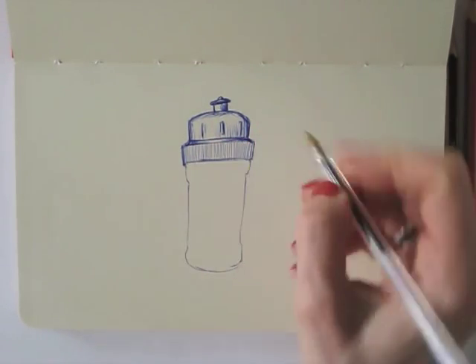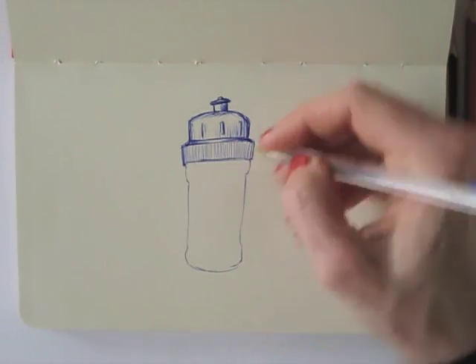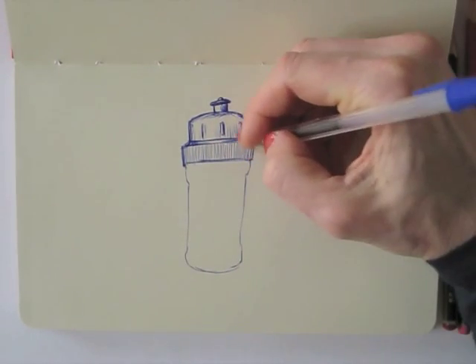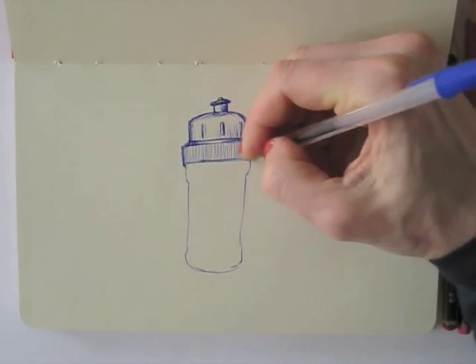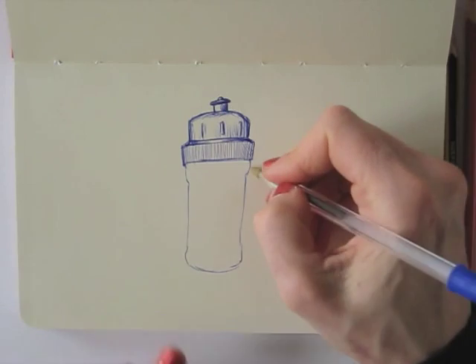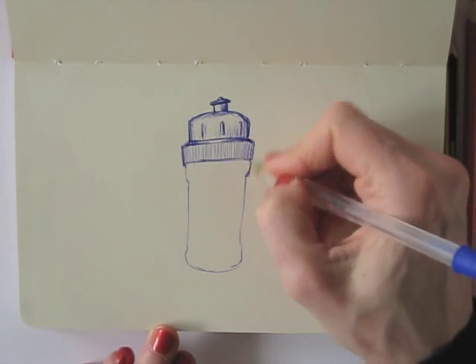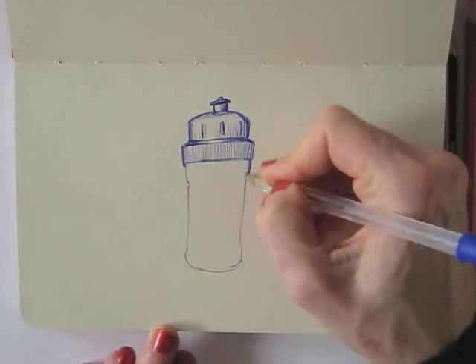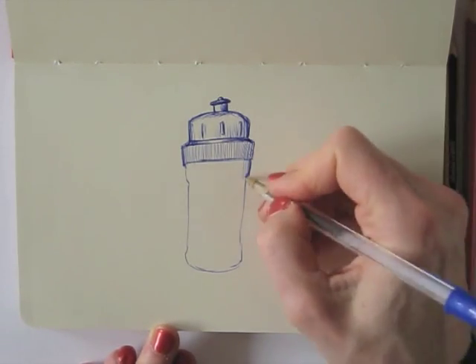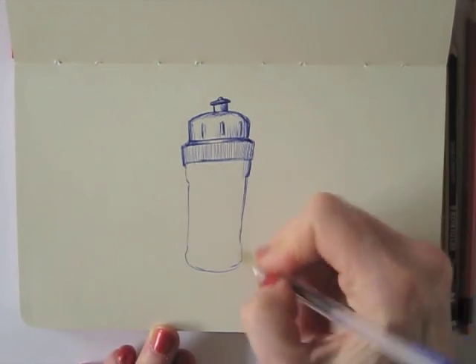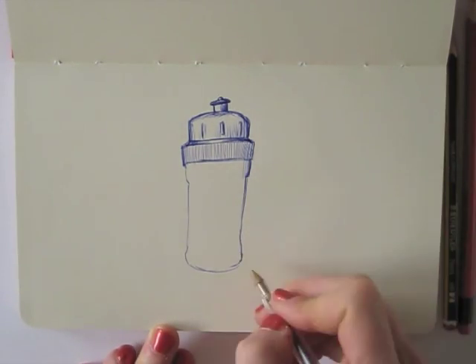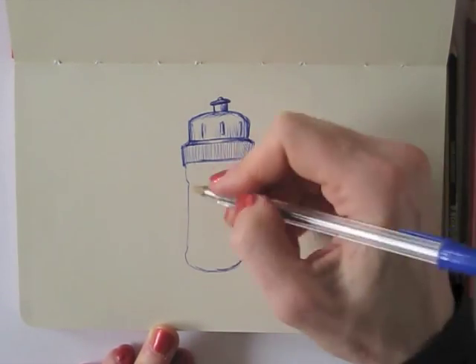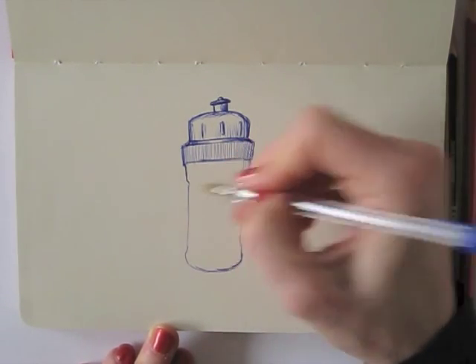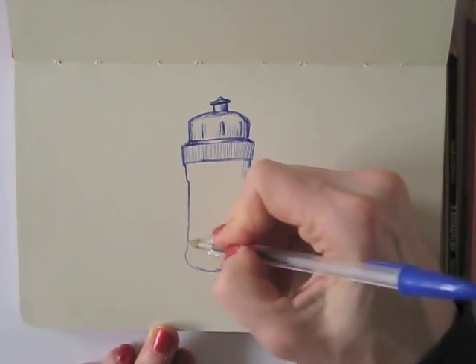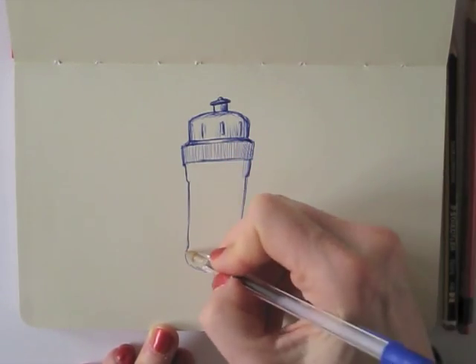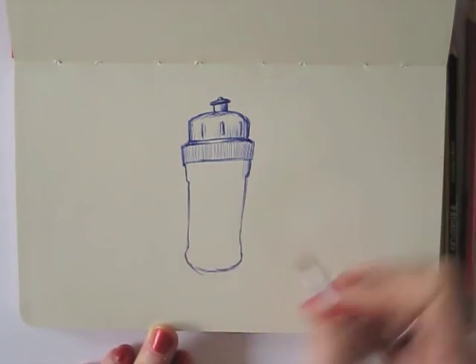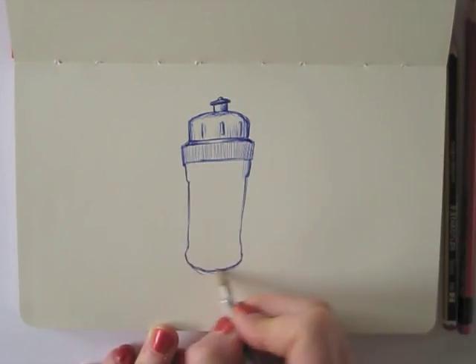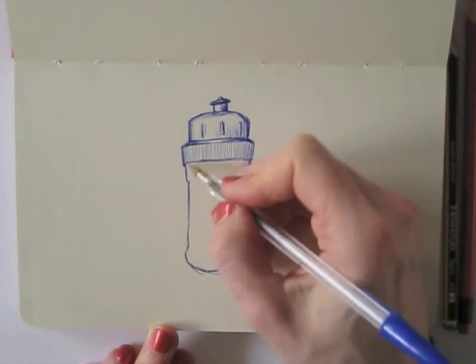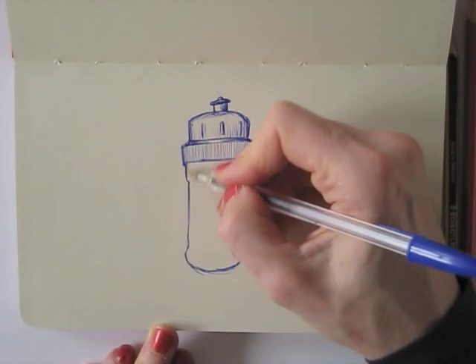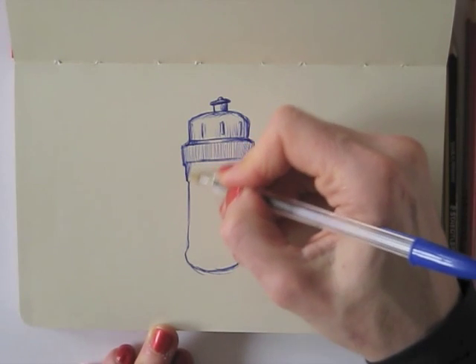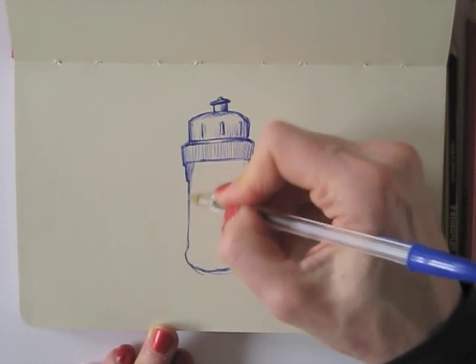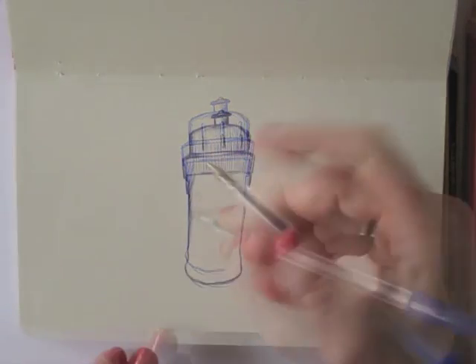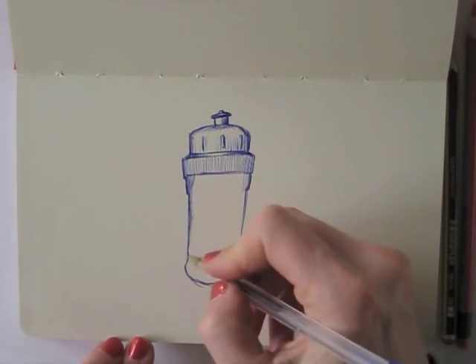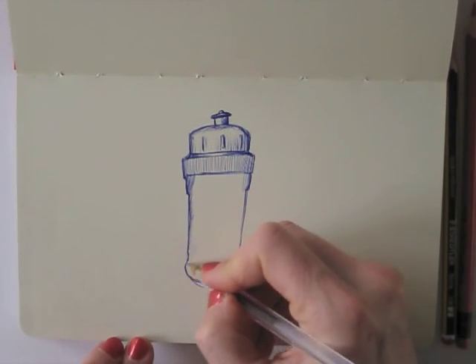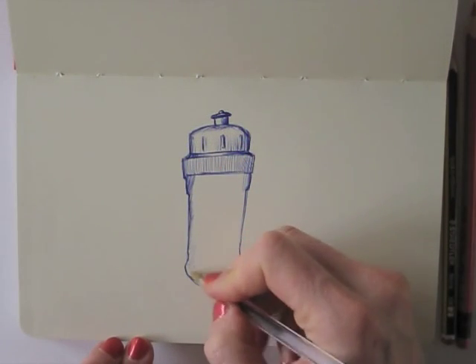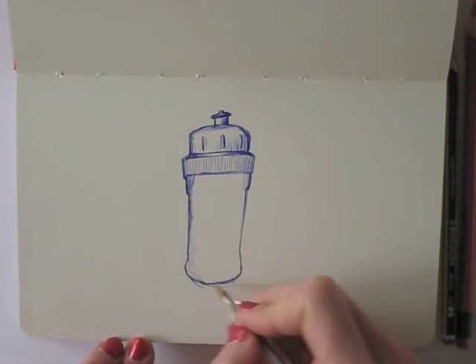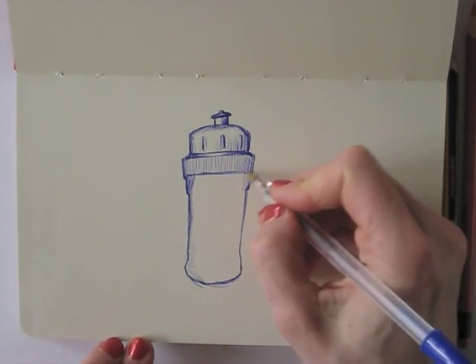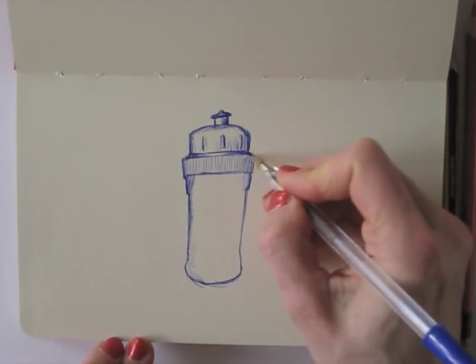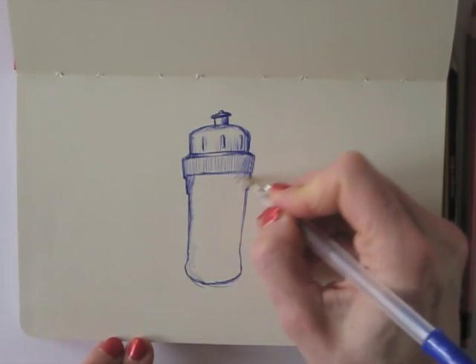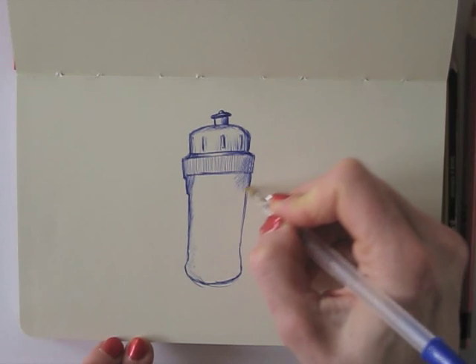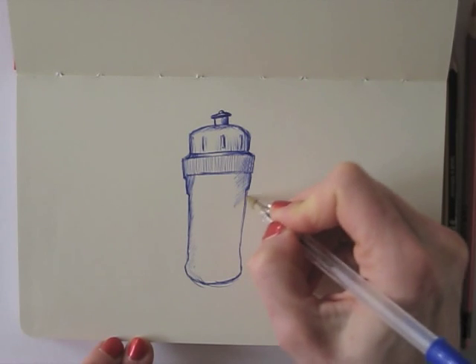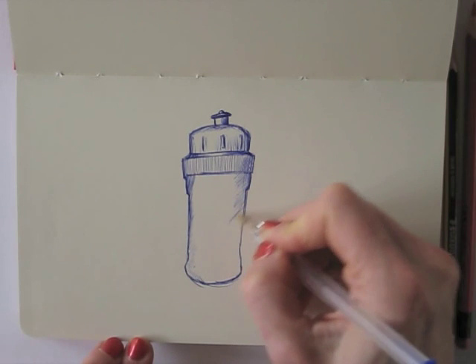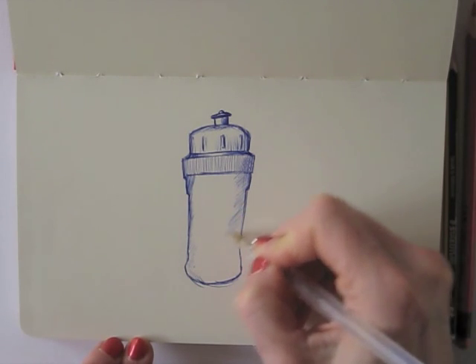Now today, I'm not exactly looking for a very realistic drawing, although I do look at my subject. But I add a thicker outline, because I just like the effect of that.